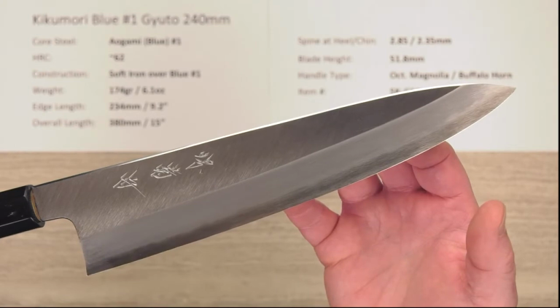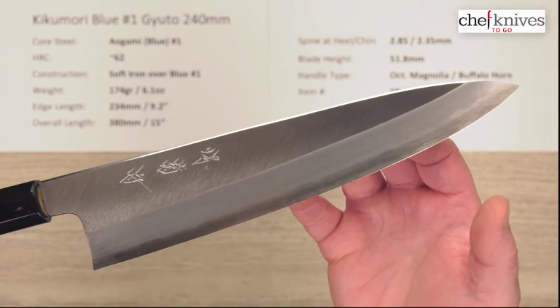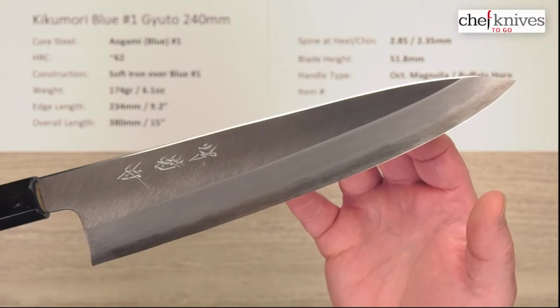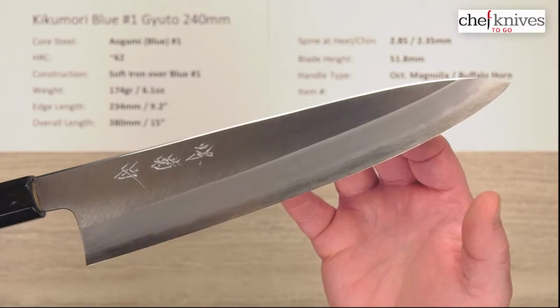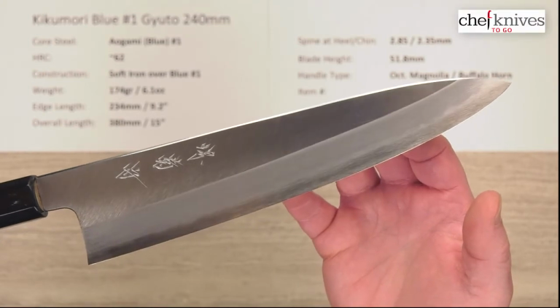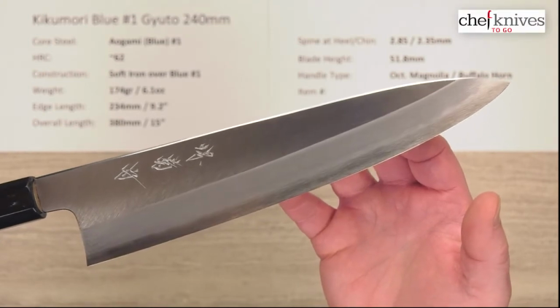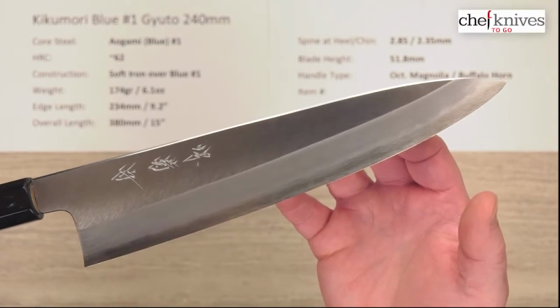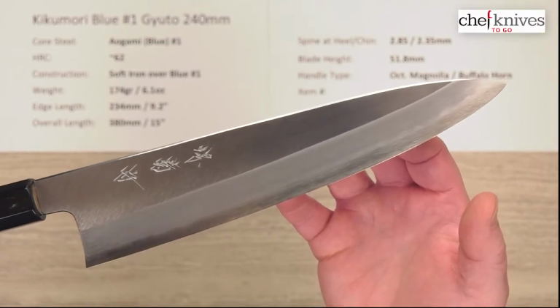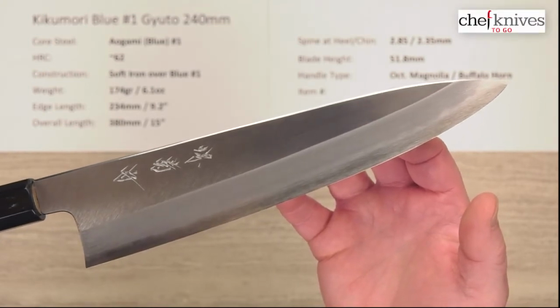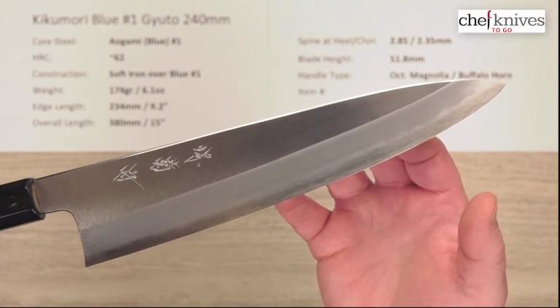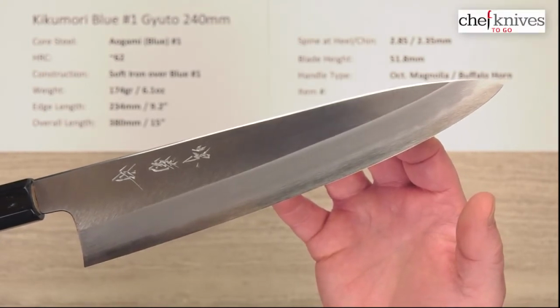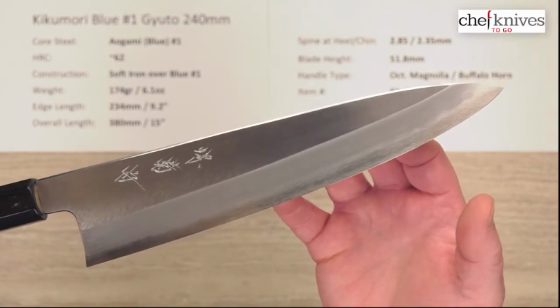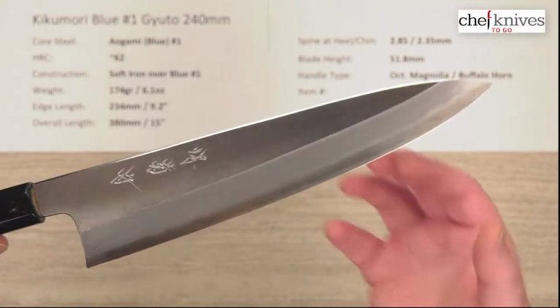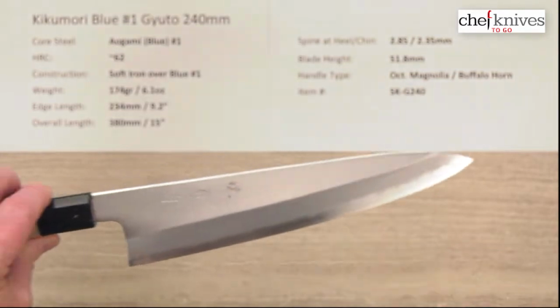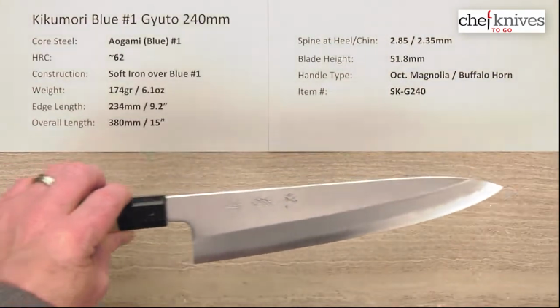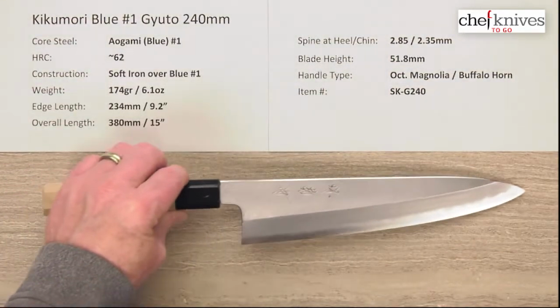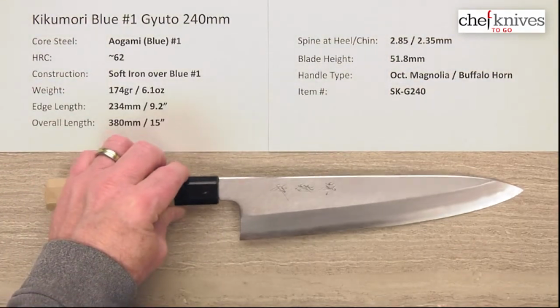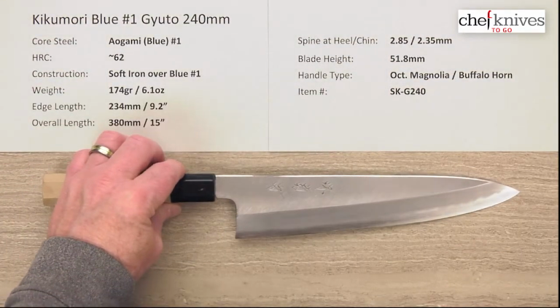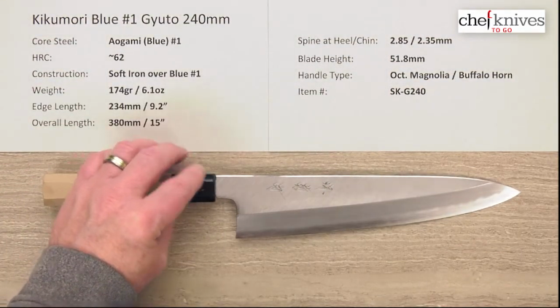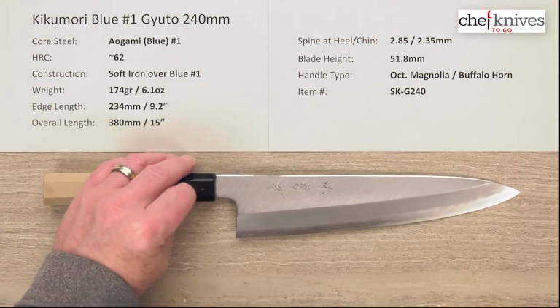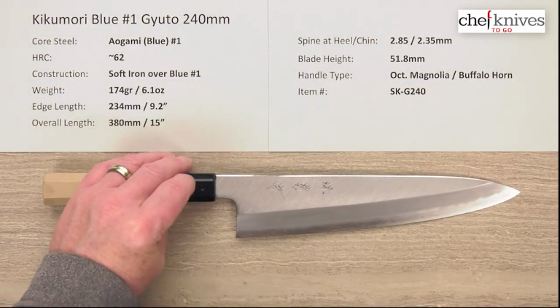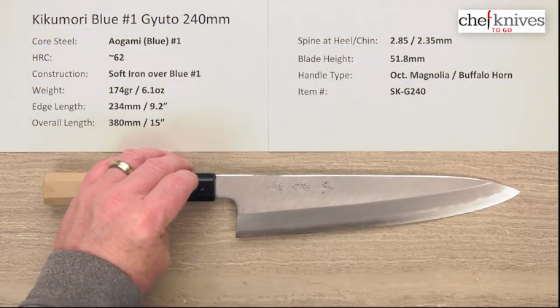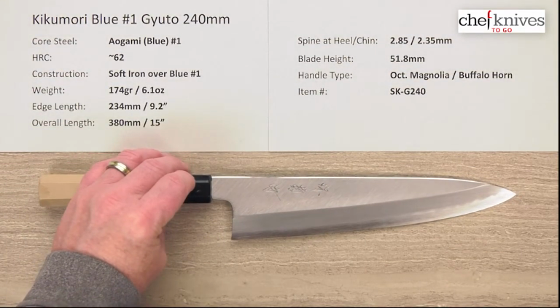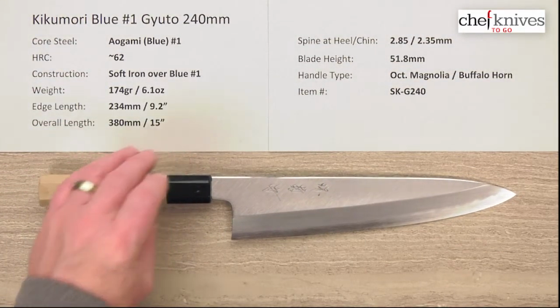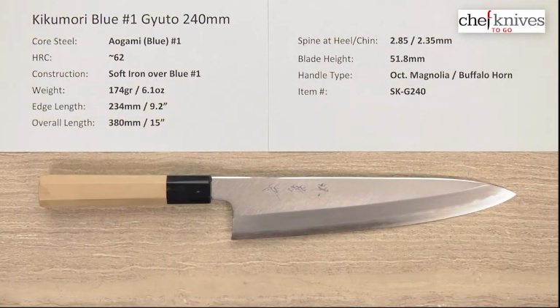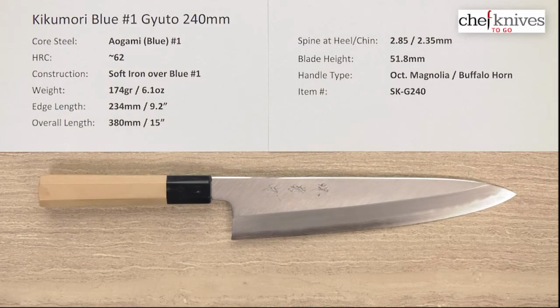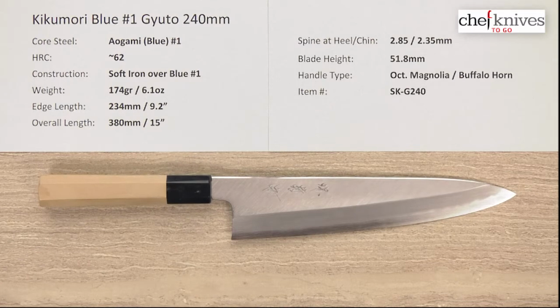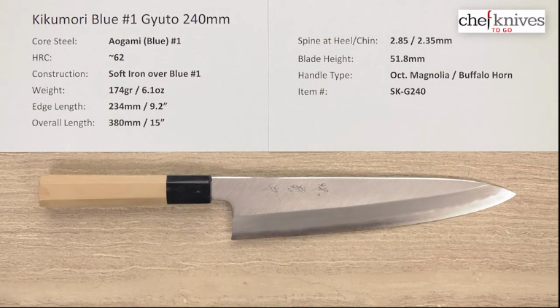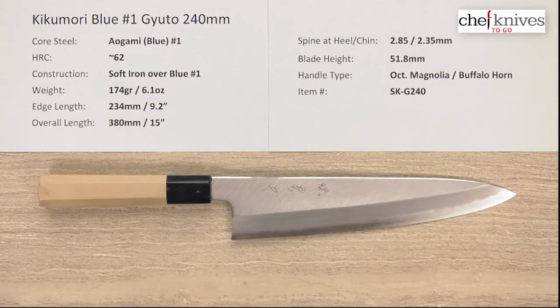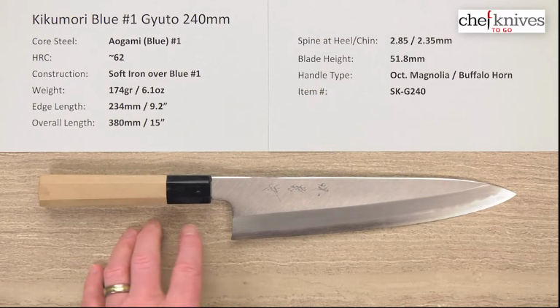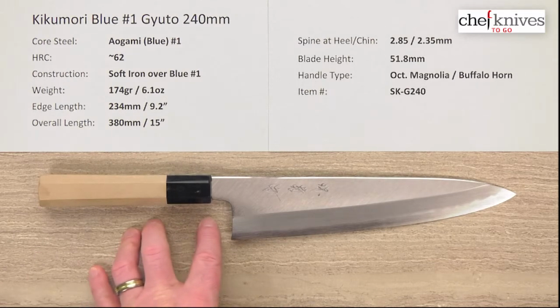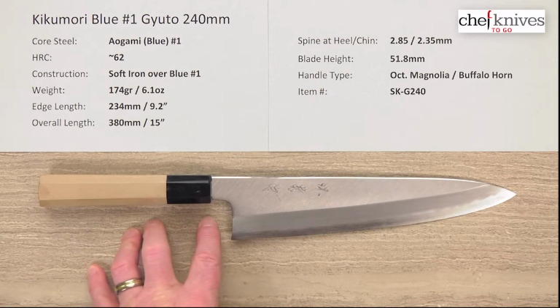This is the Kikamori Aogami No. 1 Gyuto 240mm knife from Chef Knives to Go. Welcome to another quick look product review. I'm Steve Gamache and what we have this time, as mentioned, is a beautifully crafted knife.